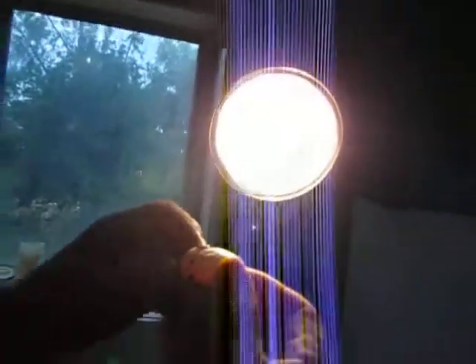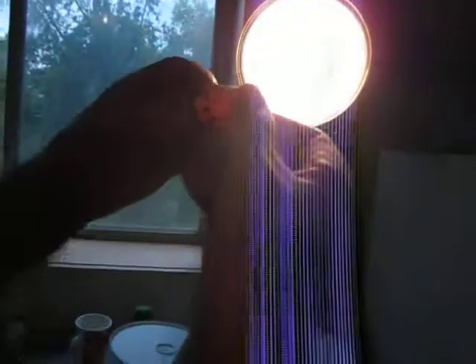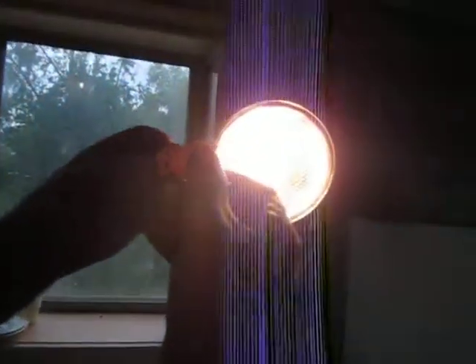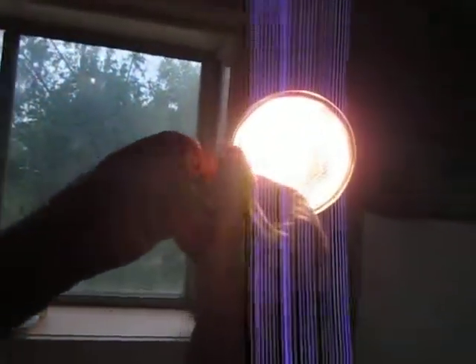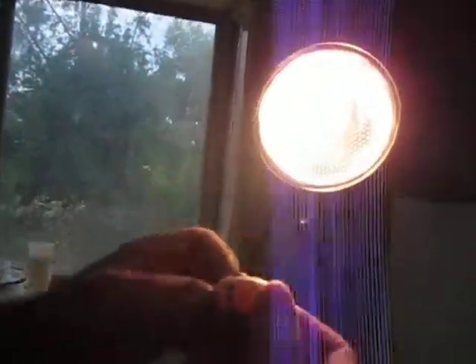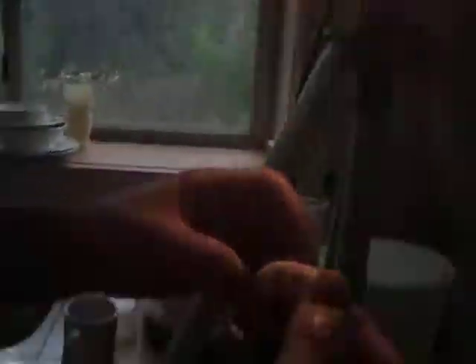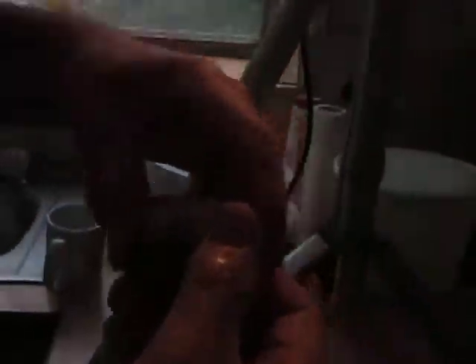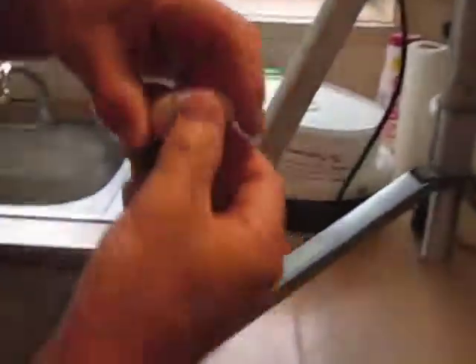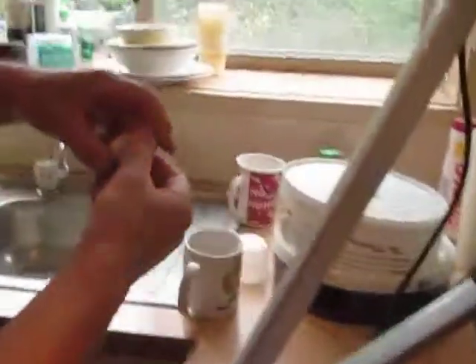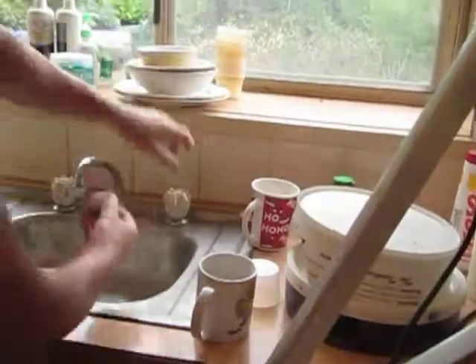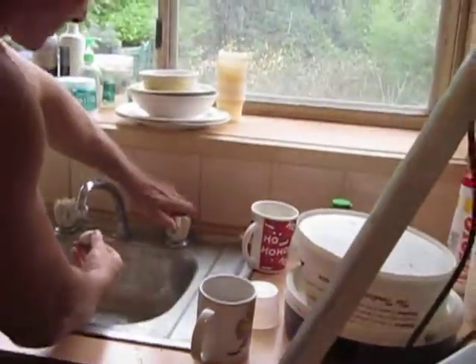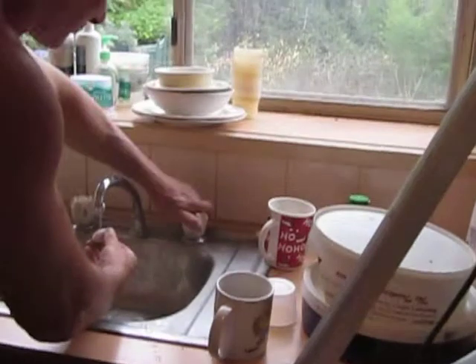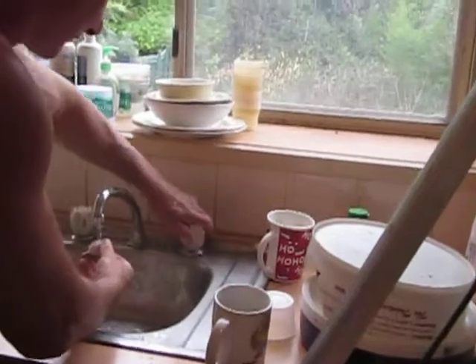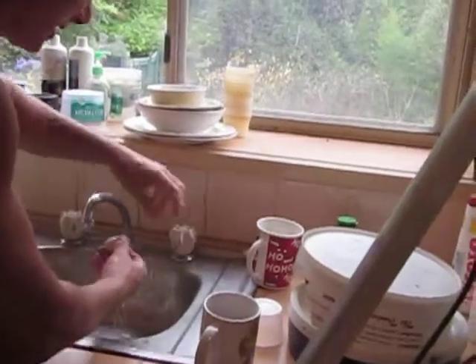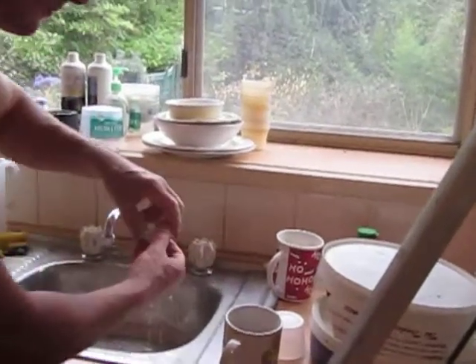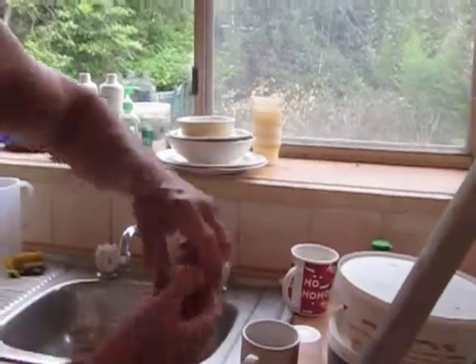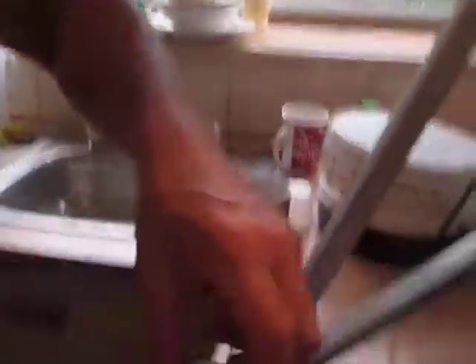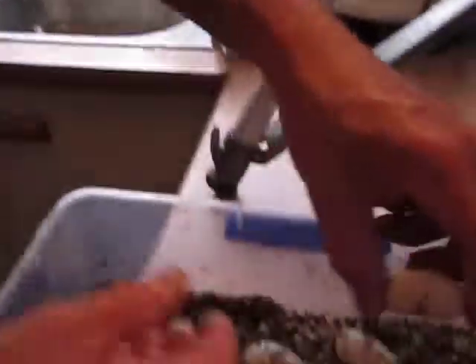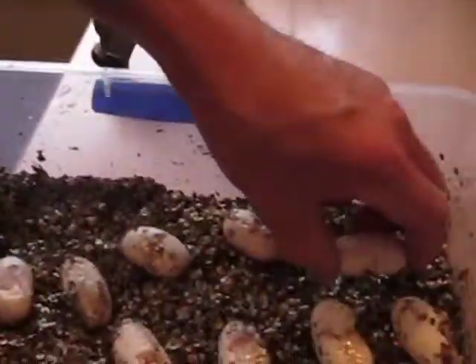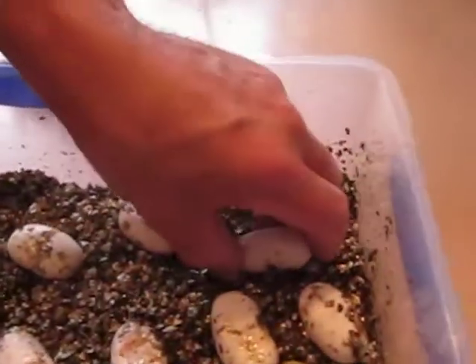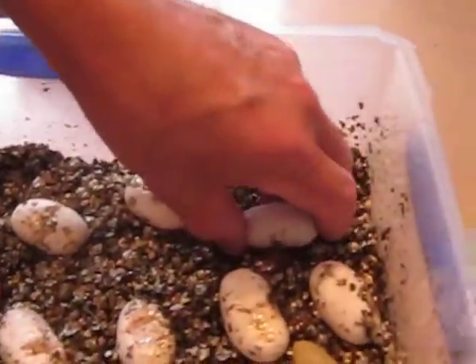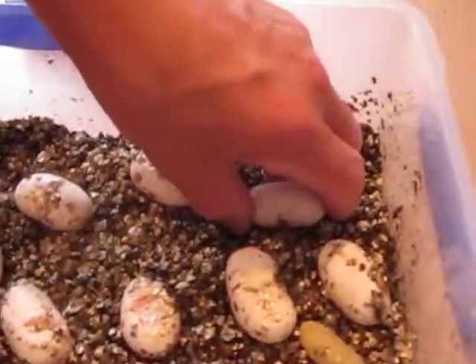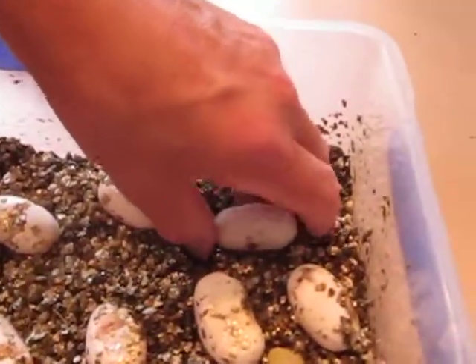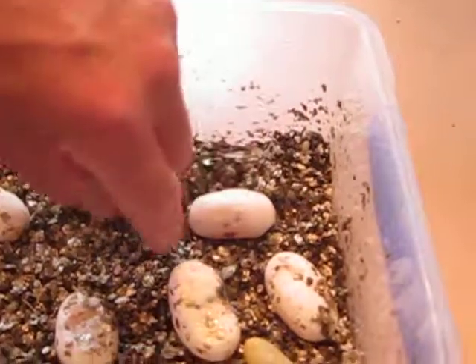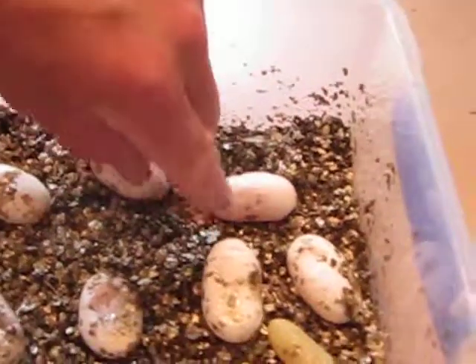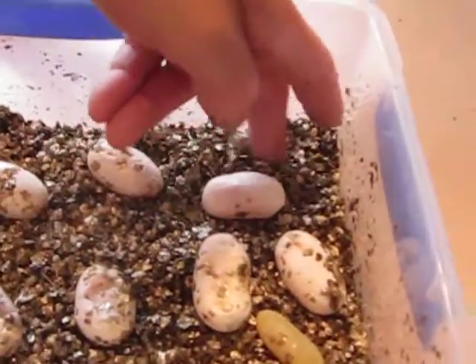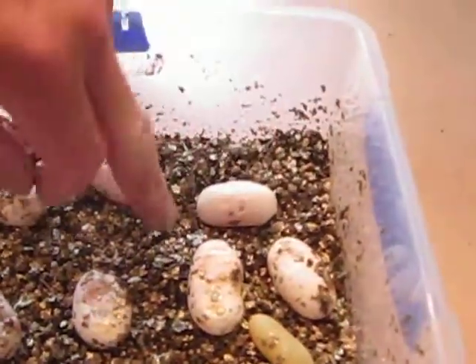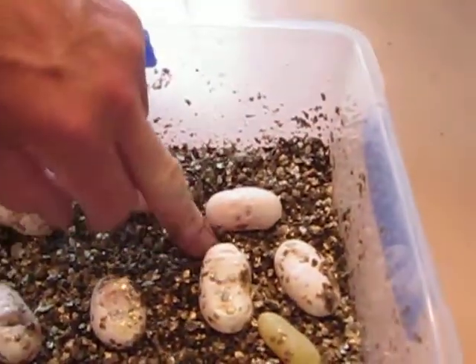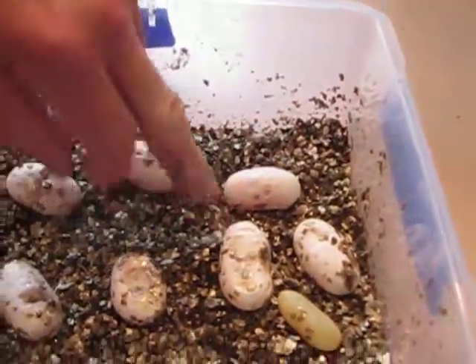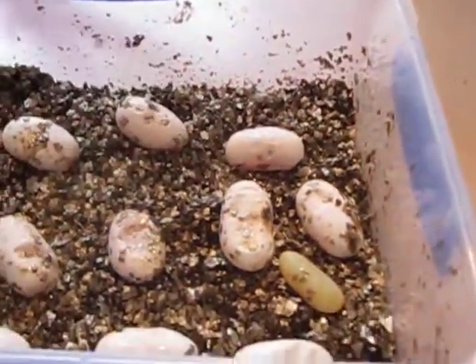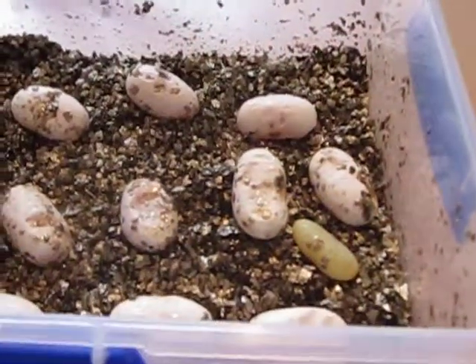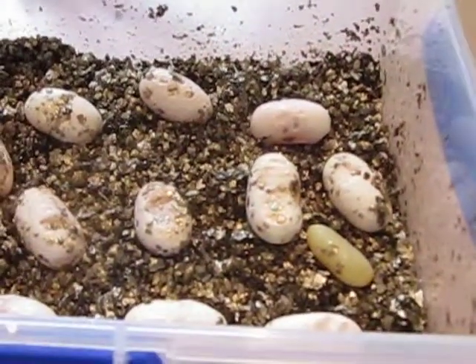It's slightly rolled — you see how I had to twist it slightly. That egg would have hatched as was, but we're aiming for 100%. So there it goes, bang on target. That's another one done.